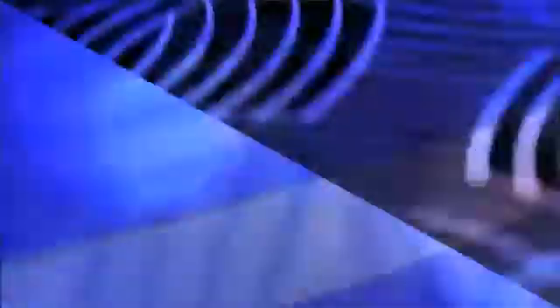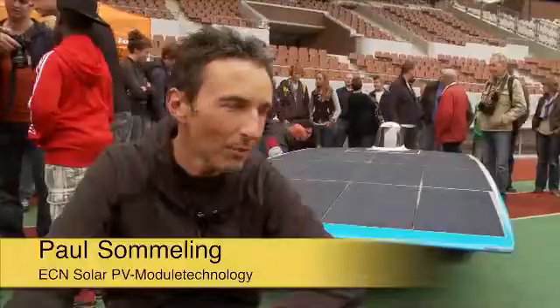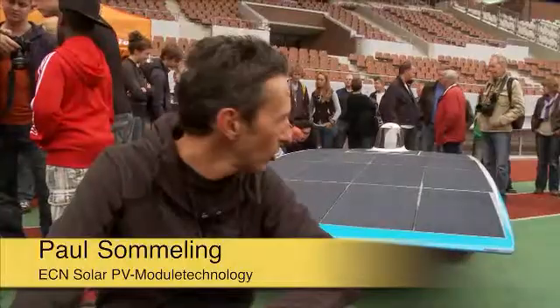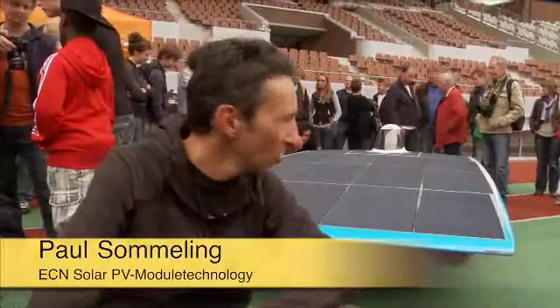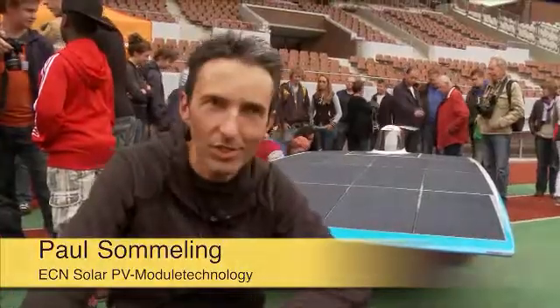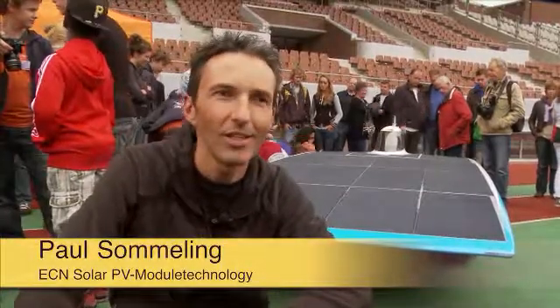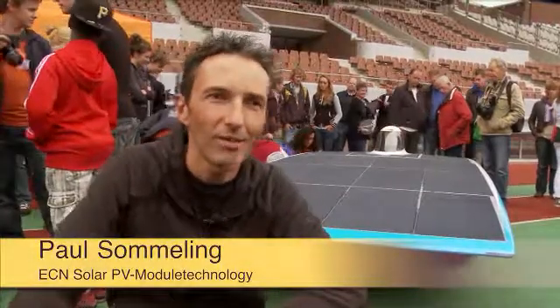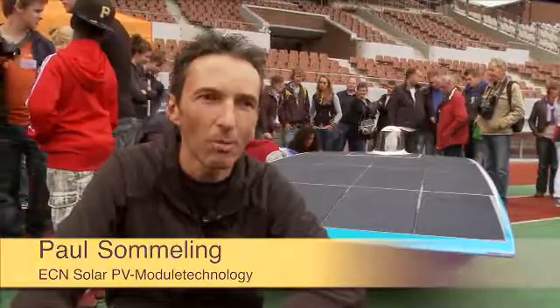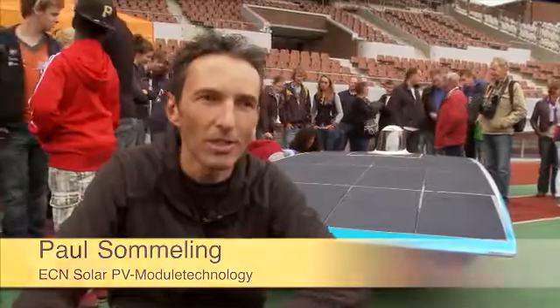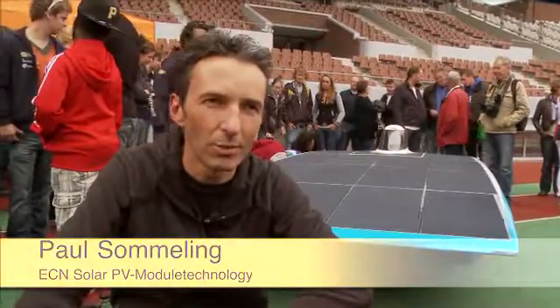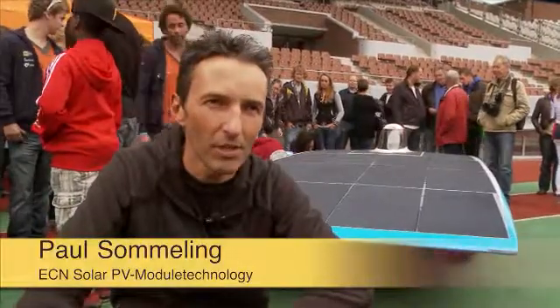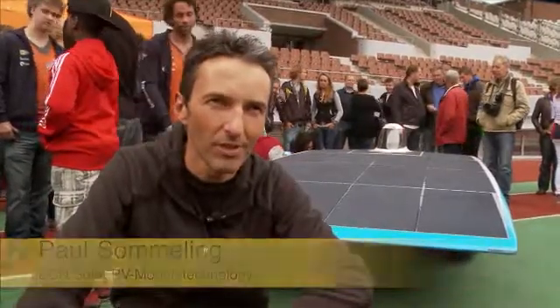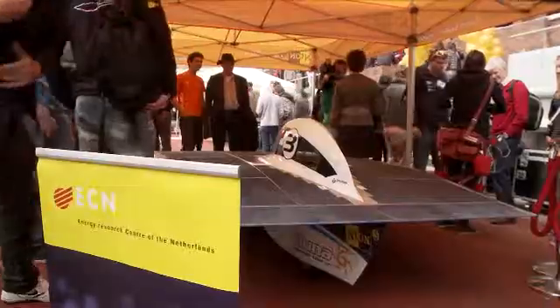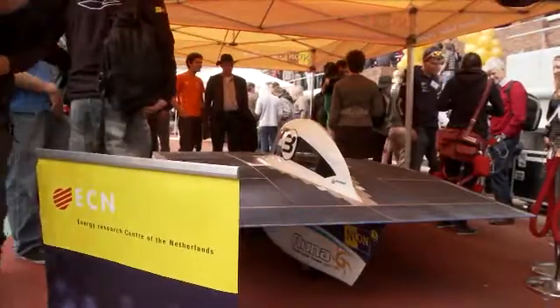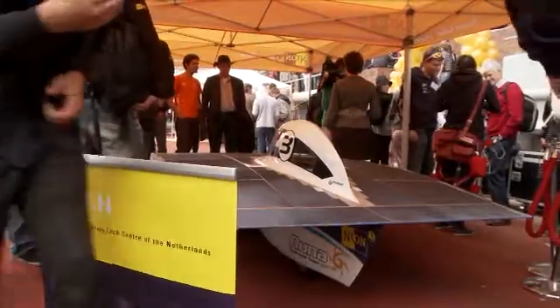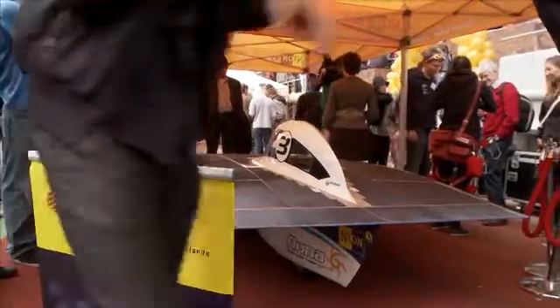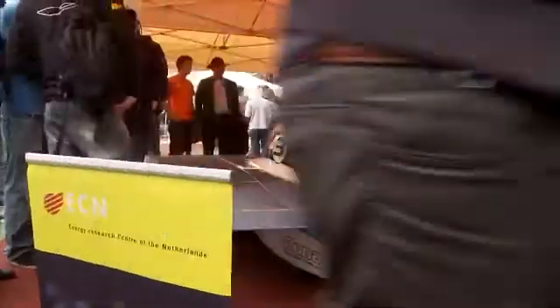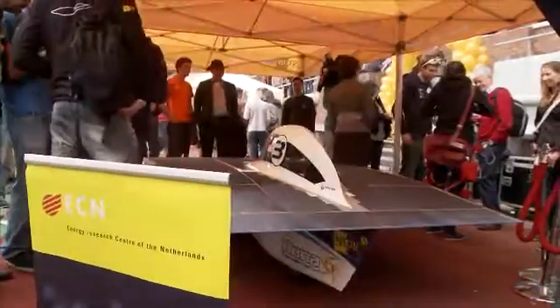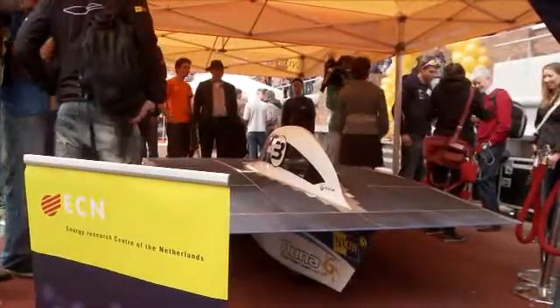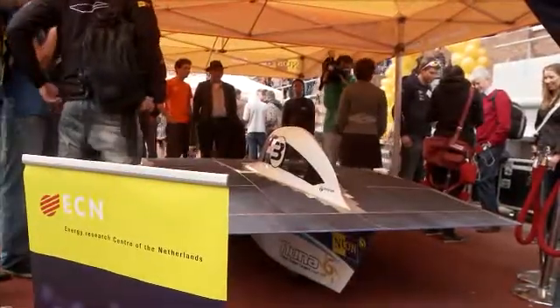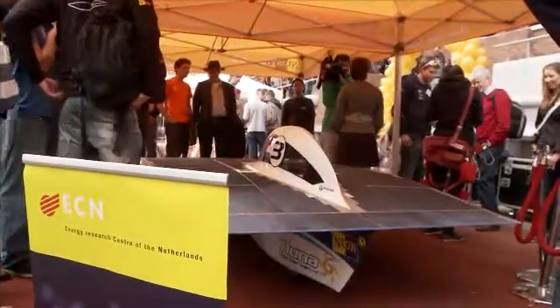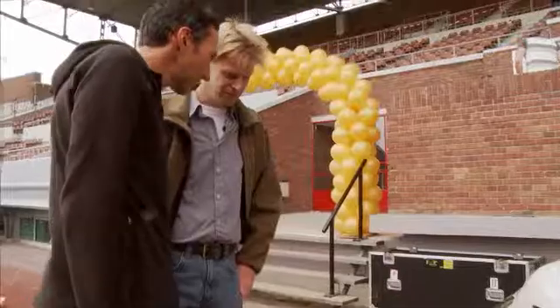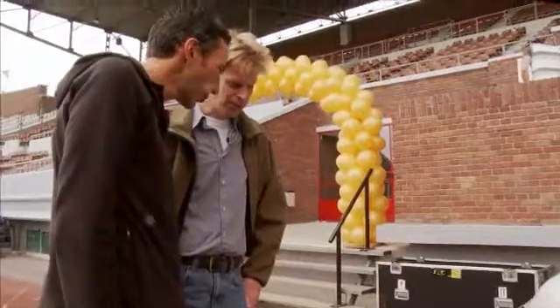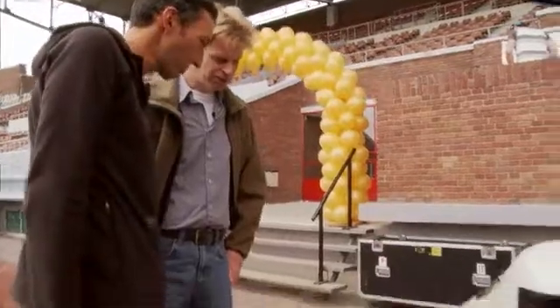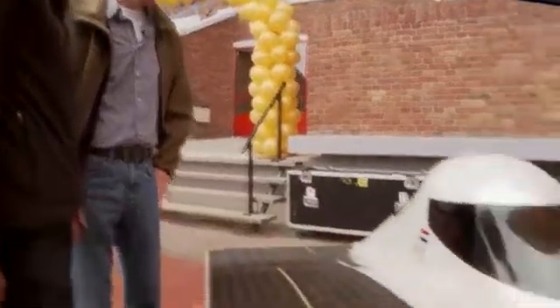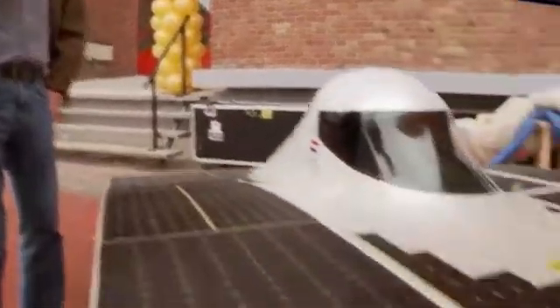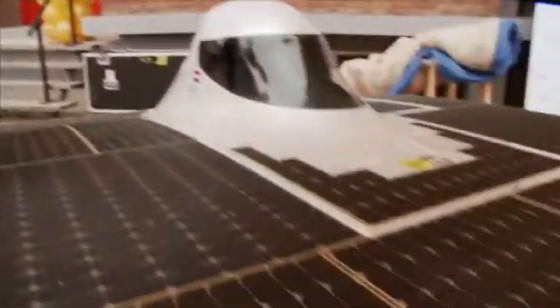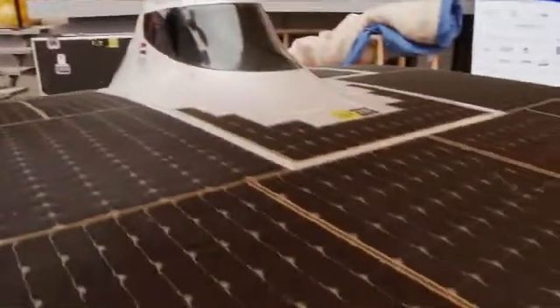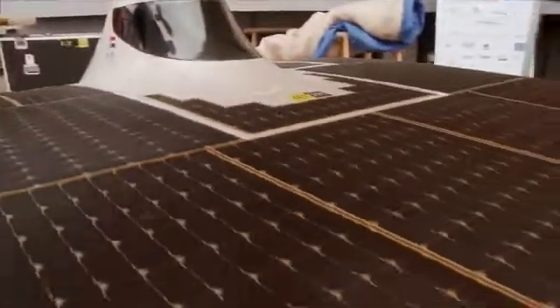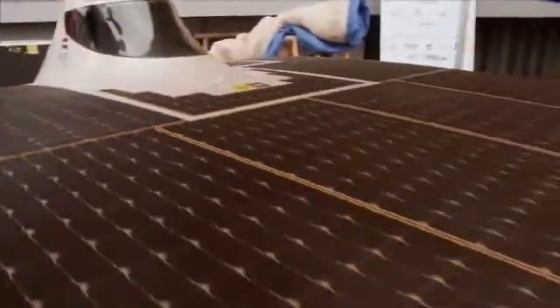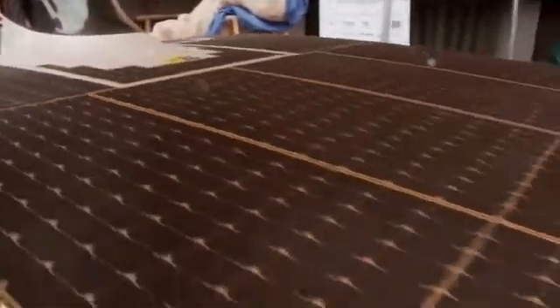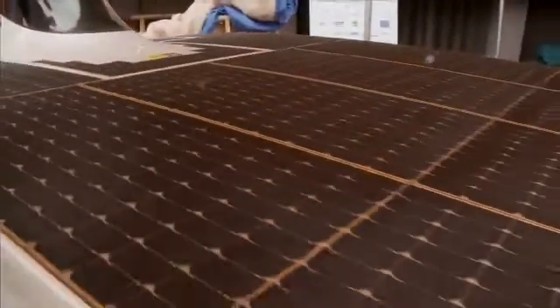What is the Nuna 6 from TU Delft? ECN has given some assistance and advice in the measurement of the solar cells that are on top of this car.